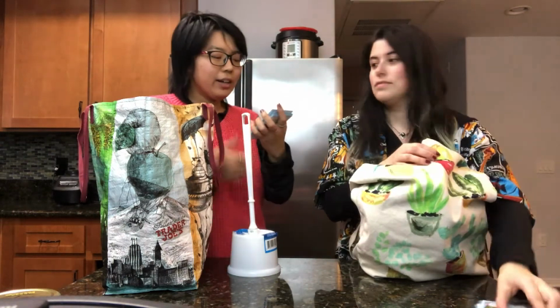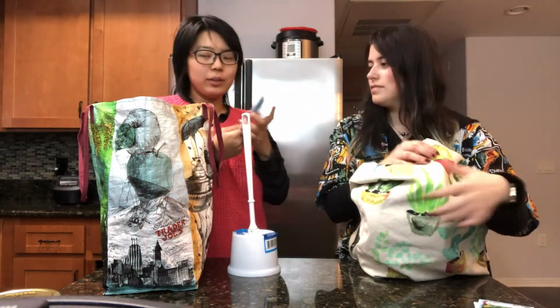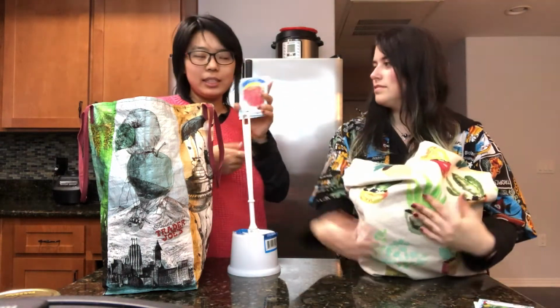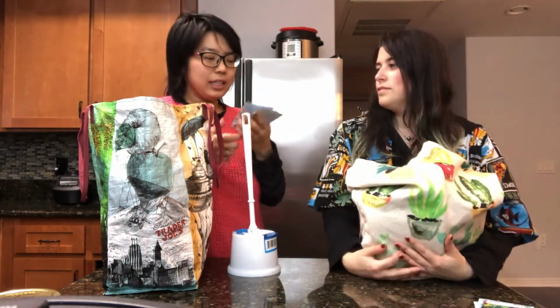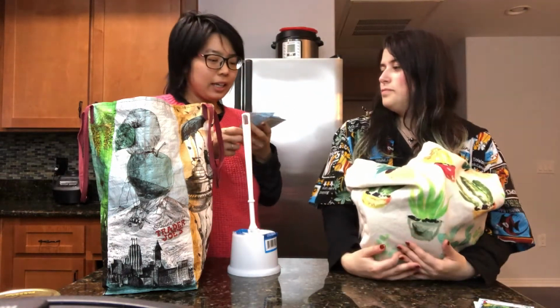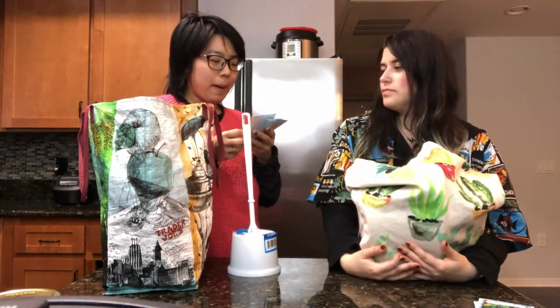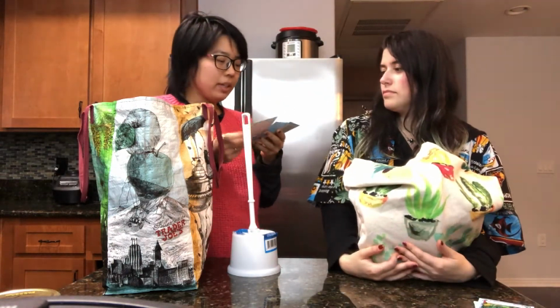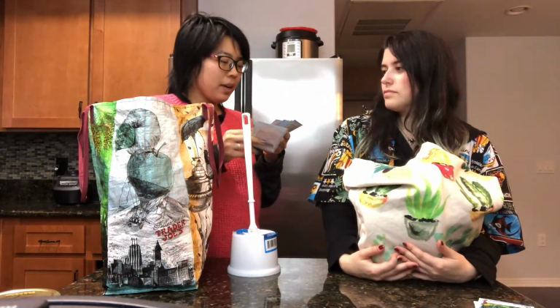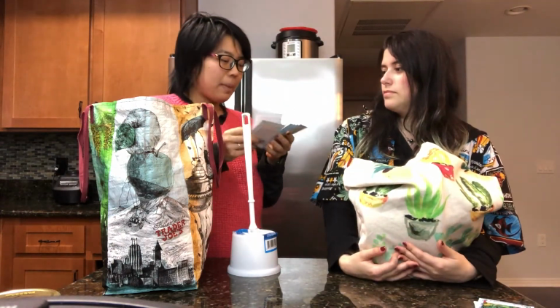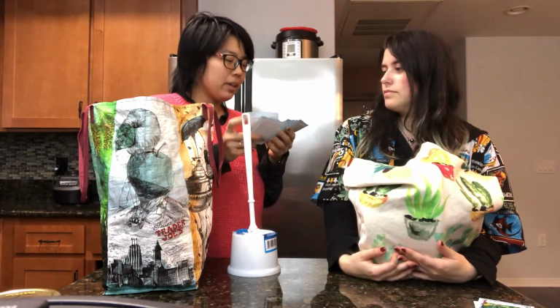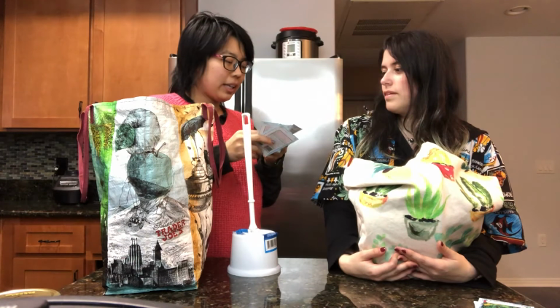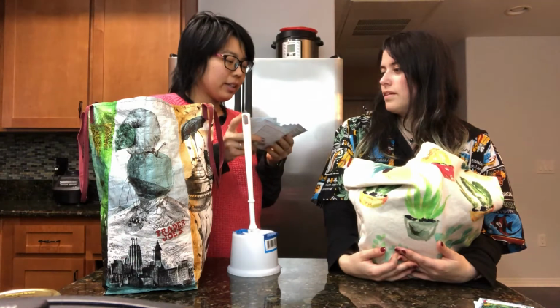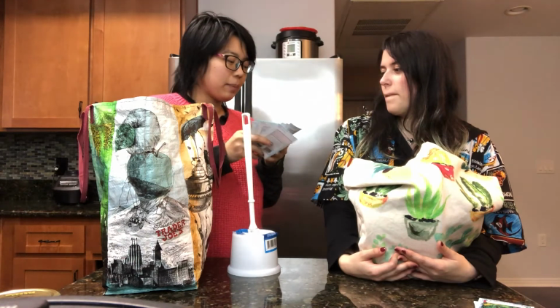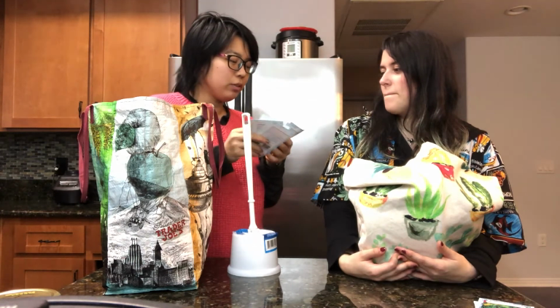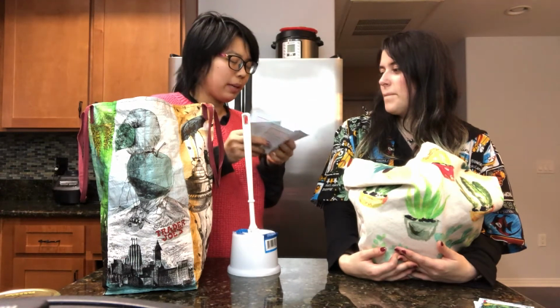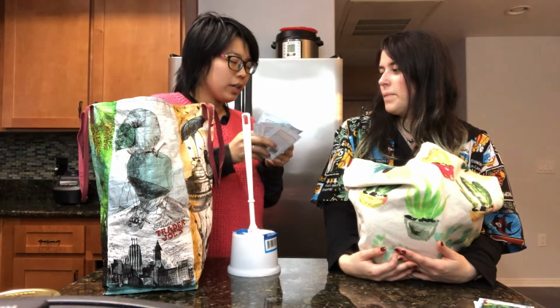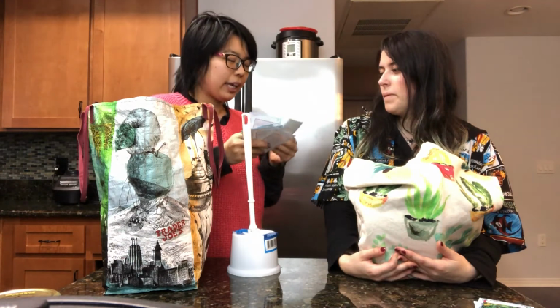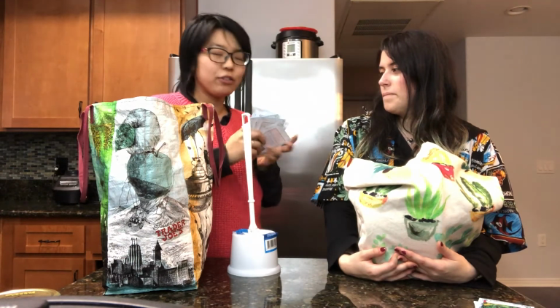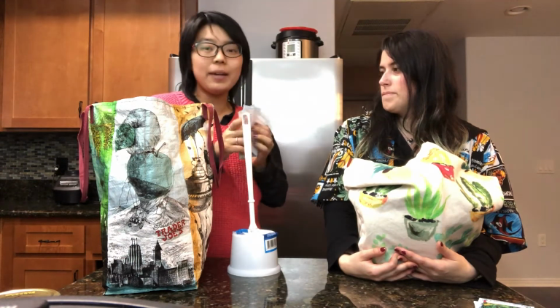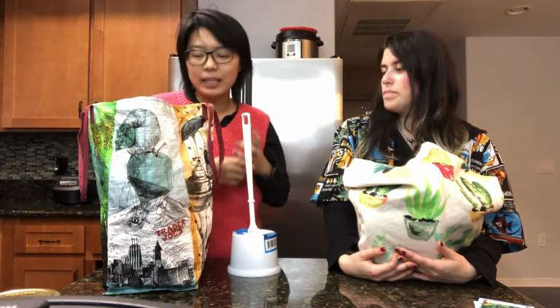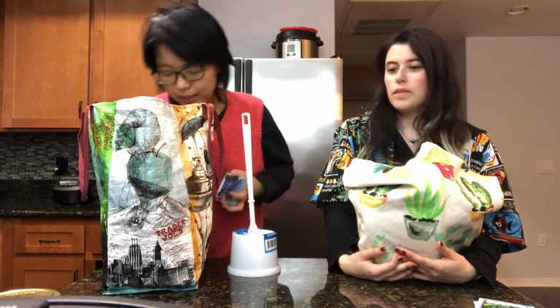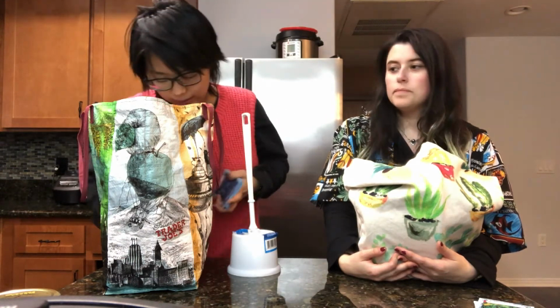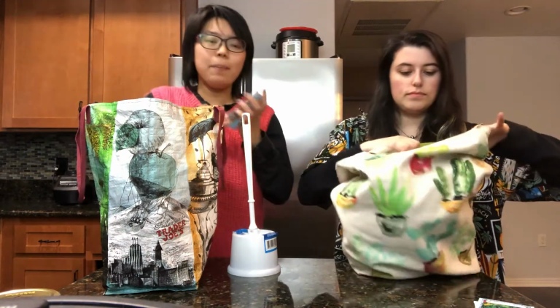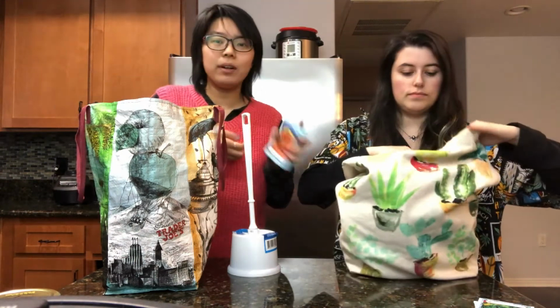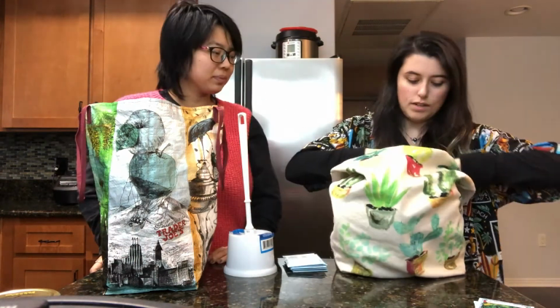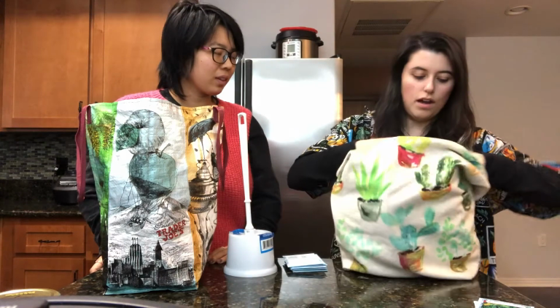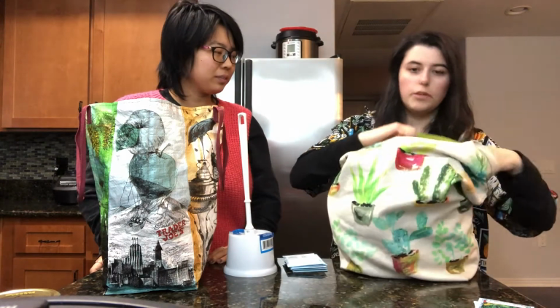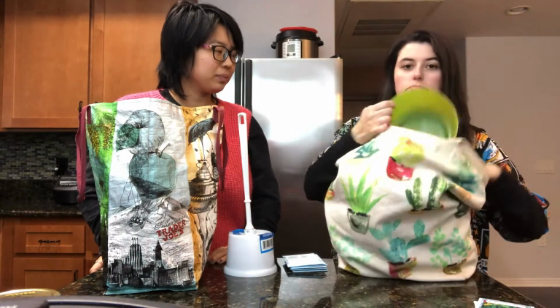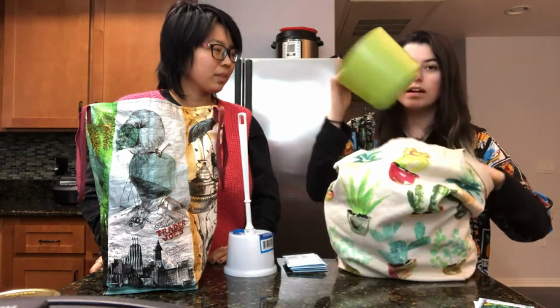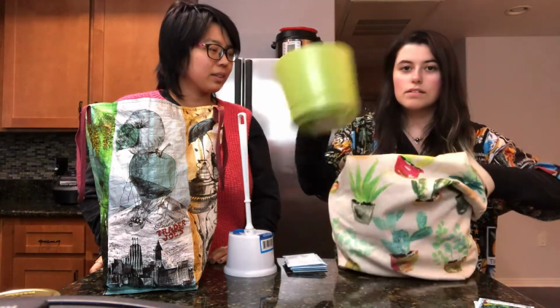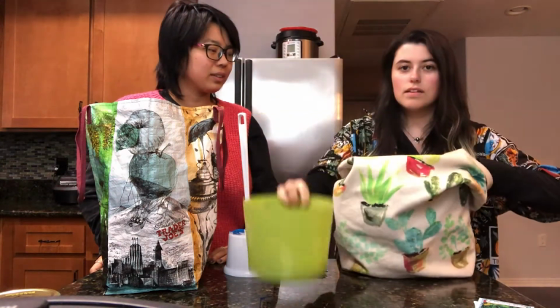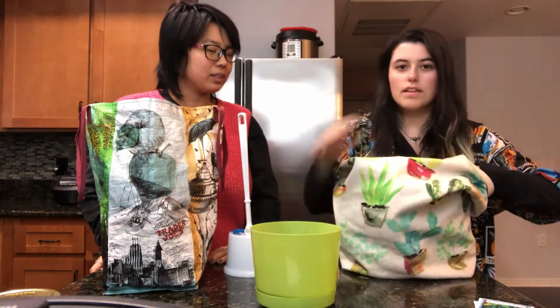I also got seeds — I got pepper, carrot, tomato, kale, and forget-me-not. I got a bunch of planting things.